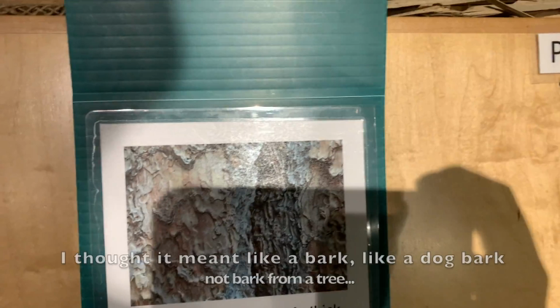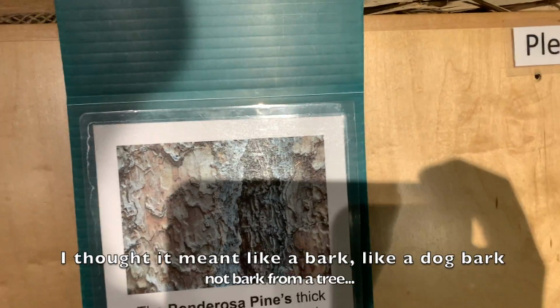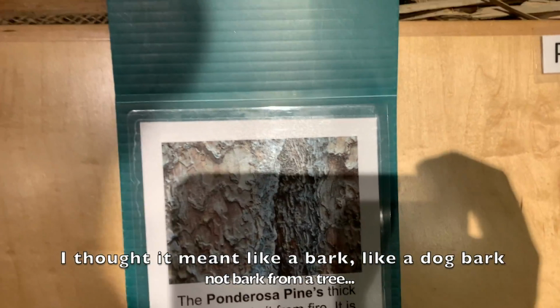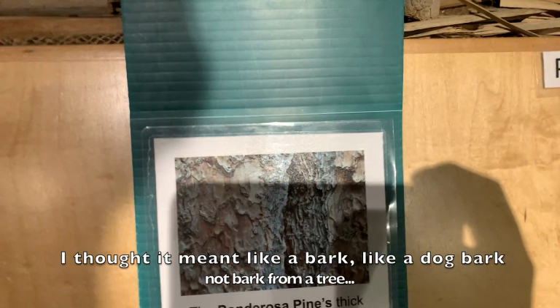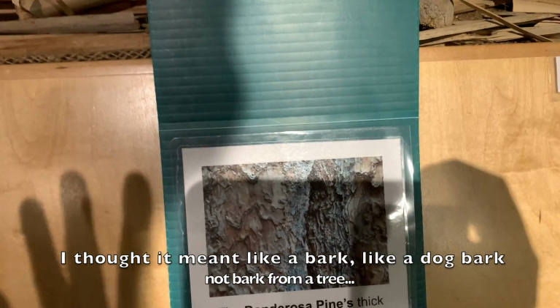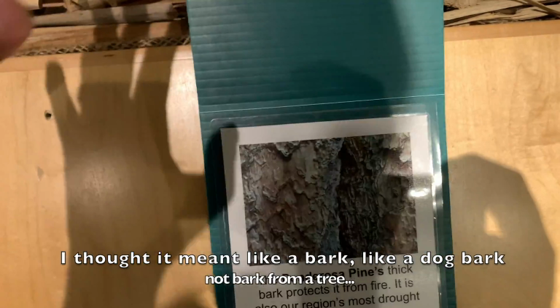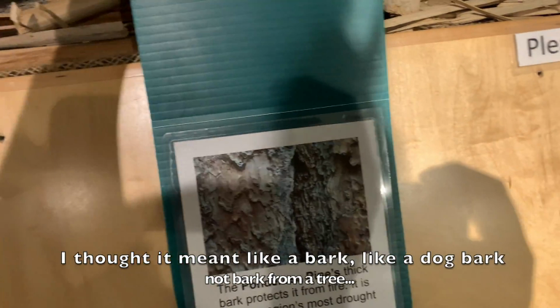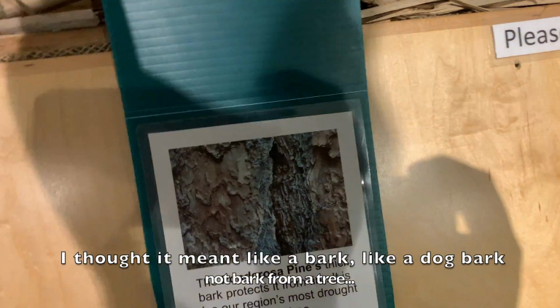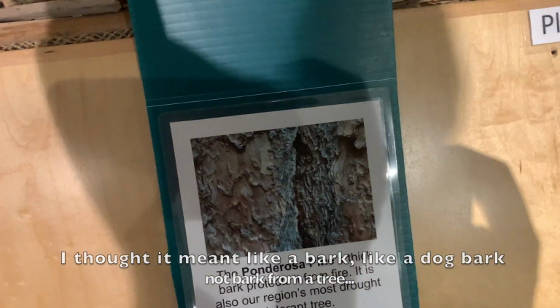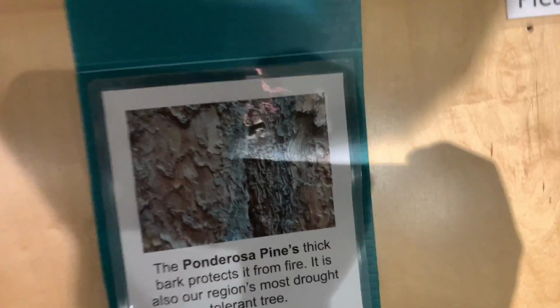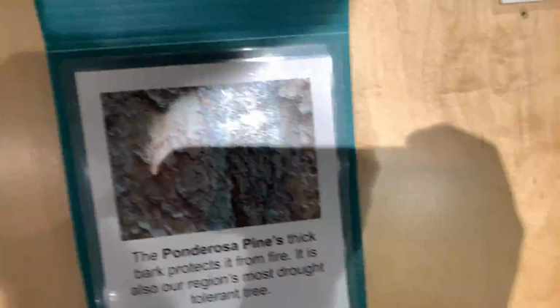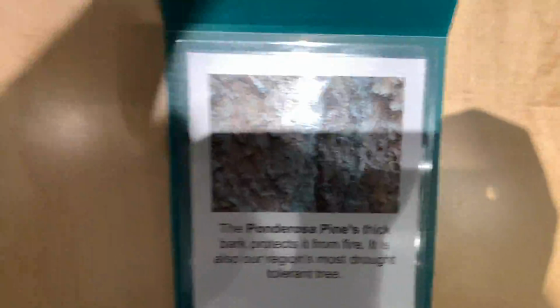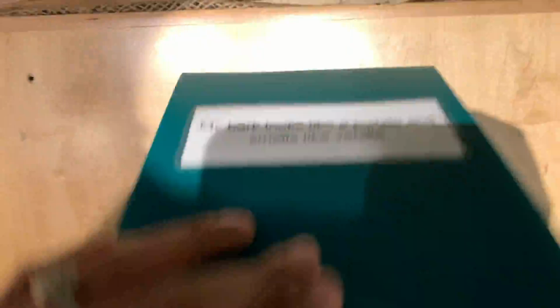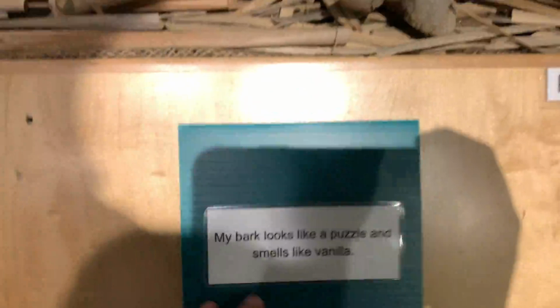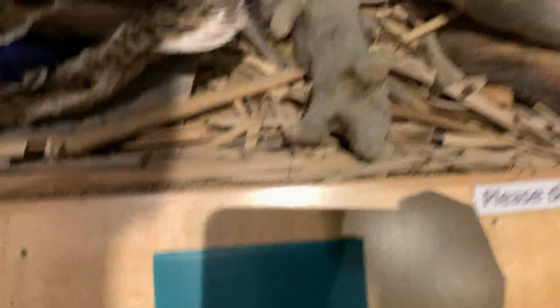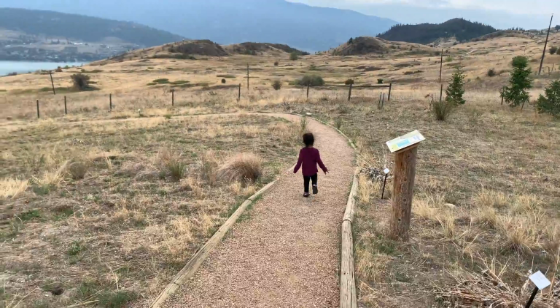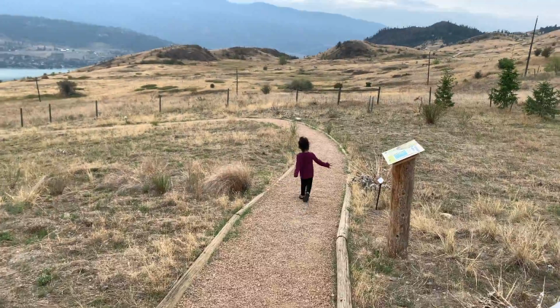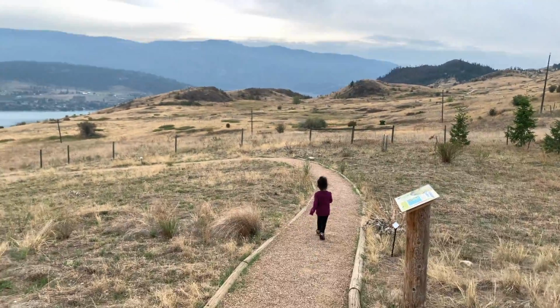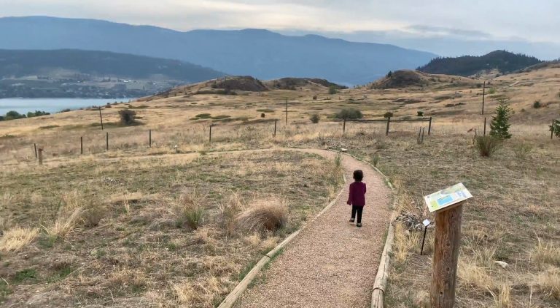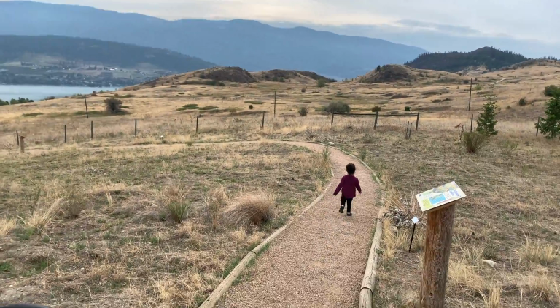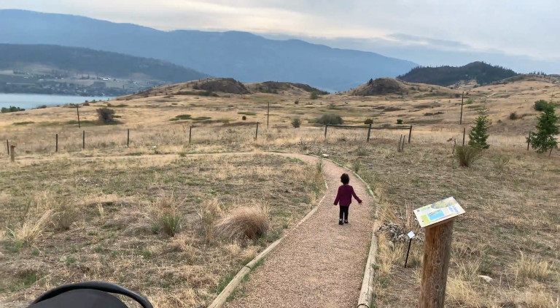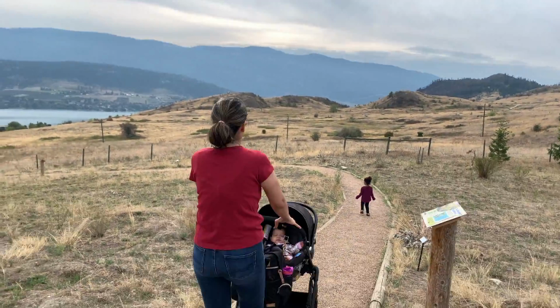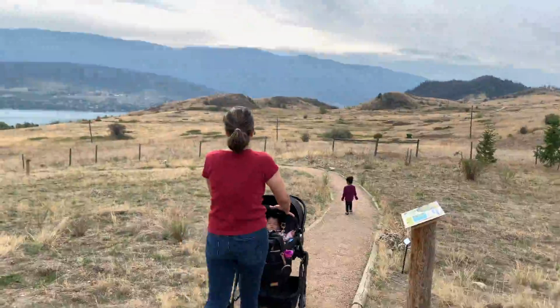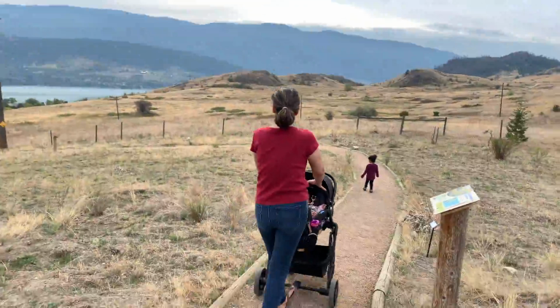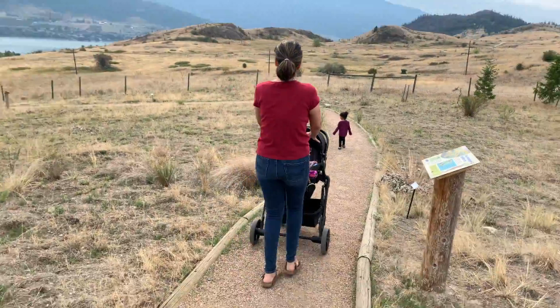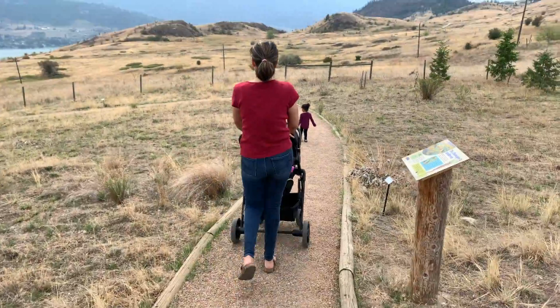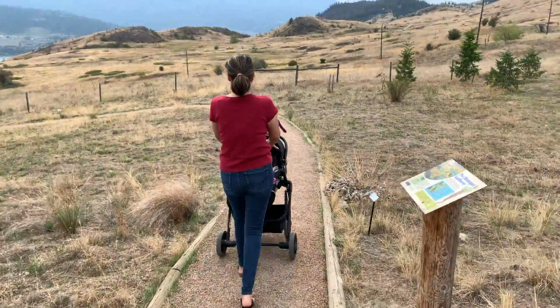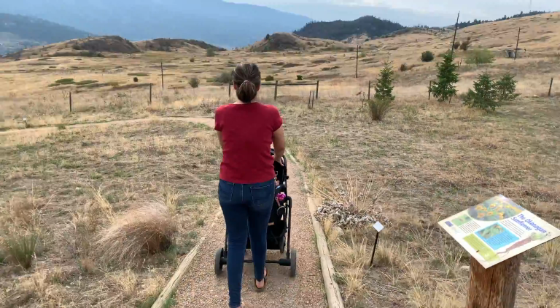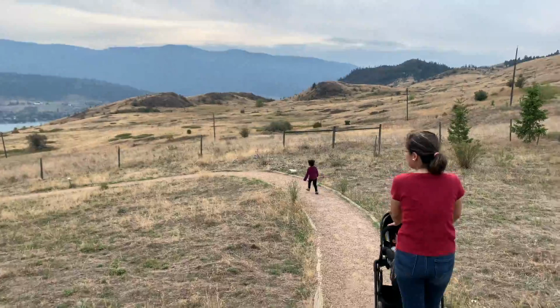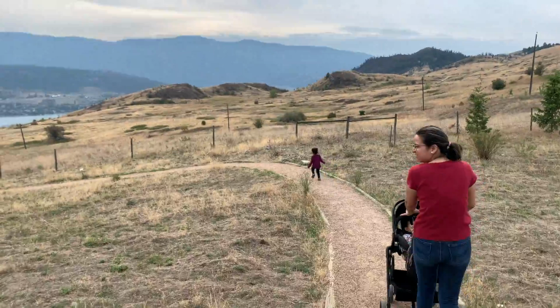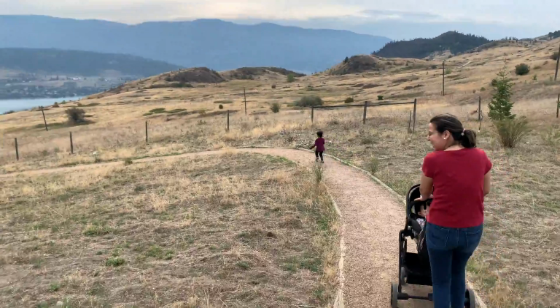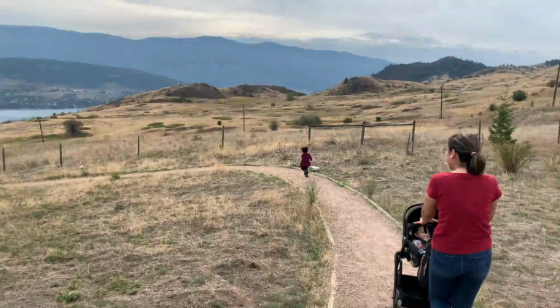Oh, I thought it meant like a bark like a dog barking, not a tree. Not a tree bark. She's a runner. She's a track star. Oh, Esther. I get half of my cardio because of her. And she's off. I've got to run.